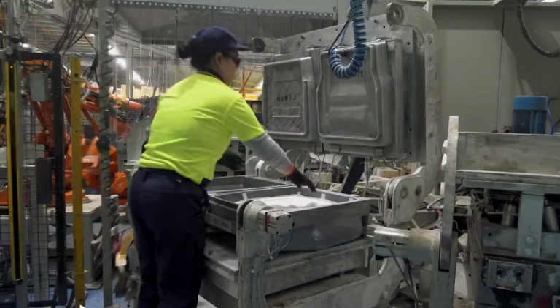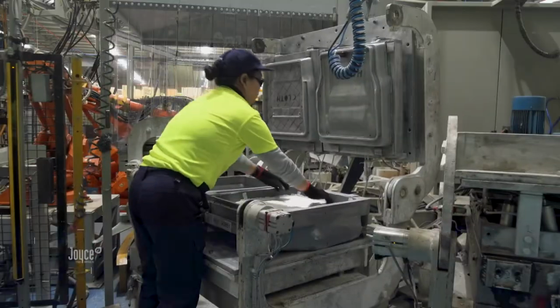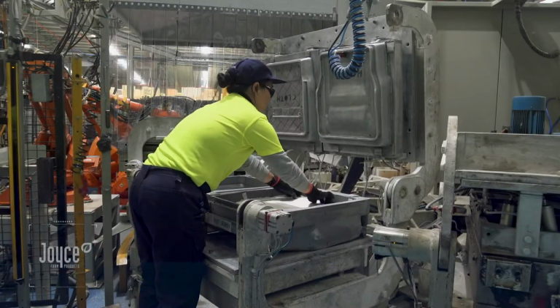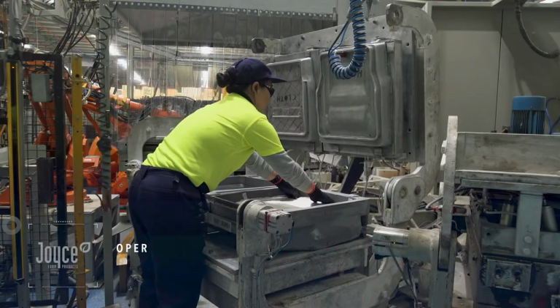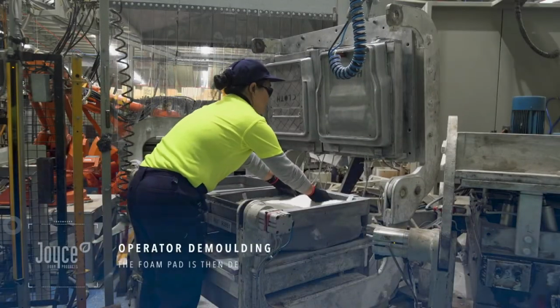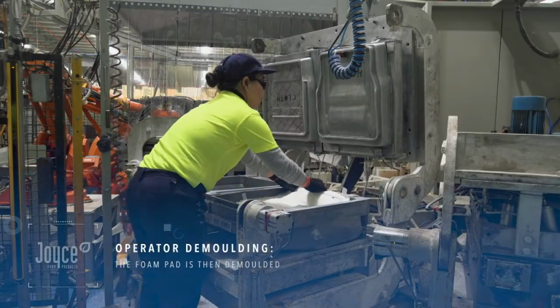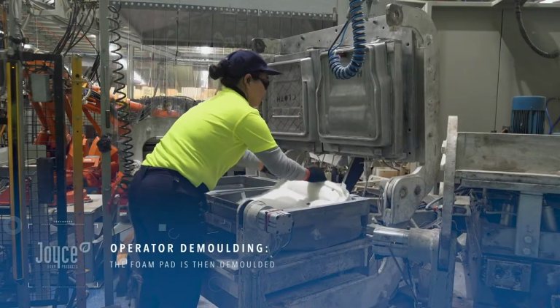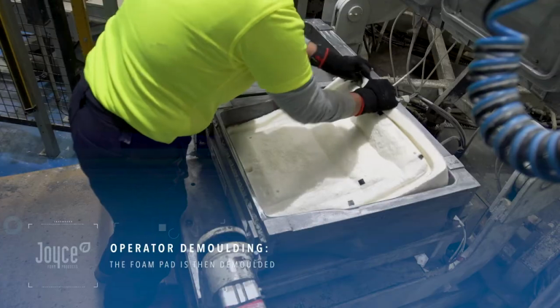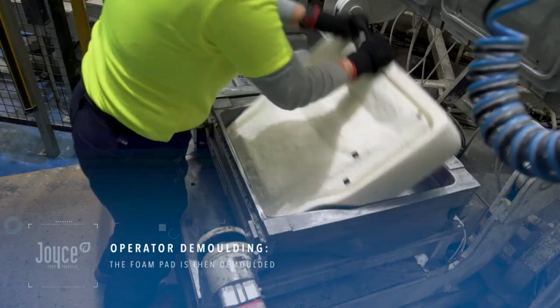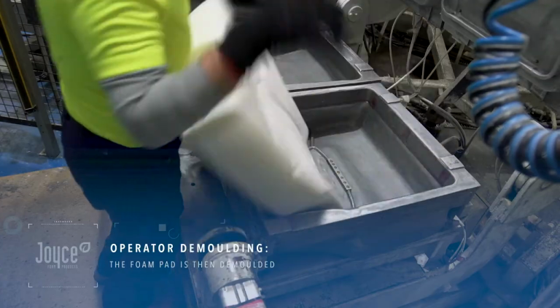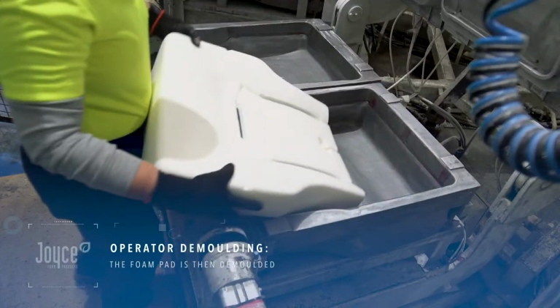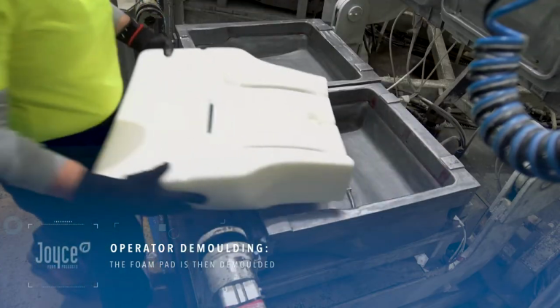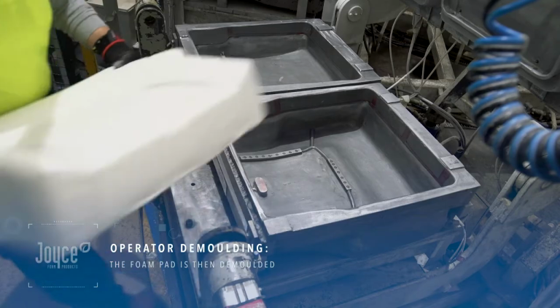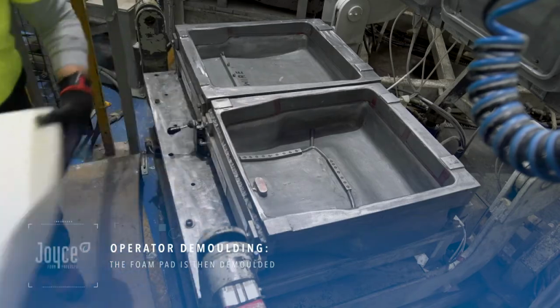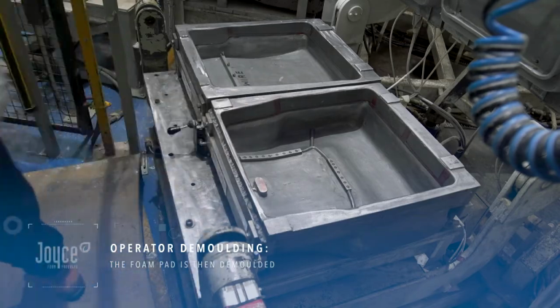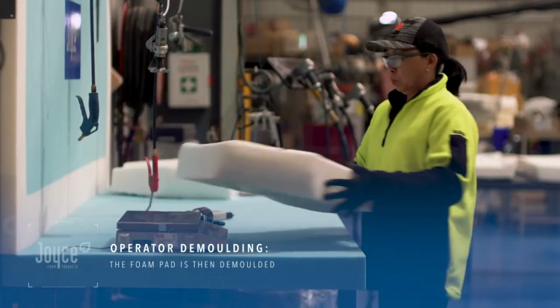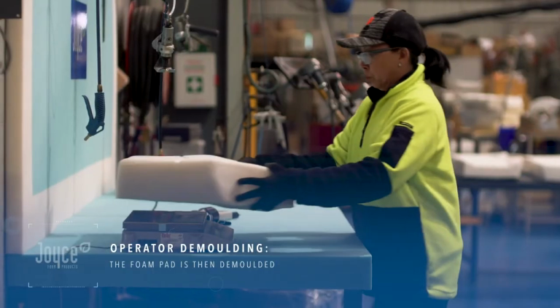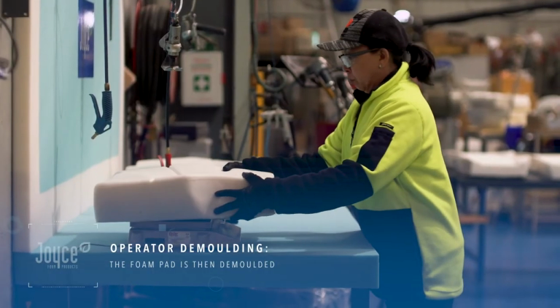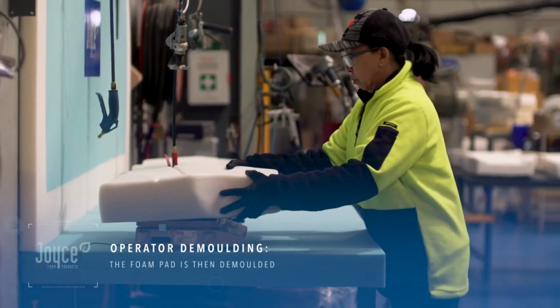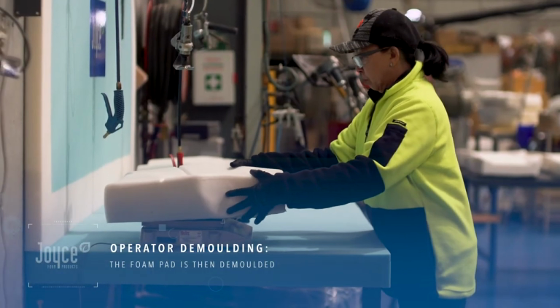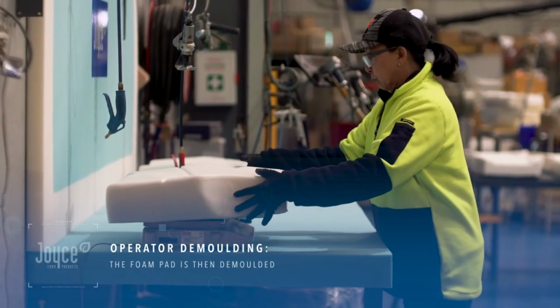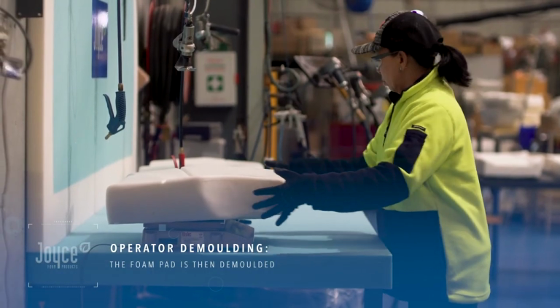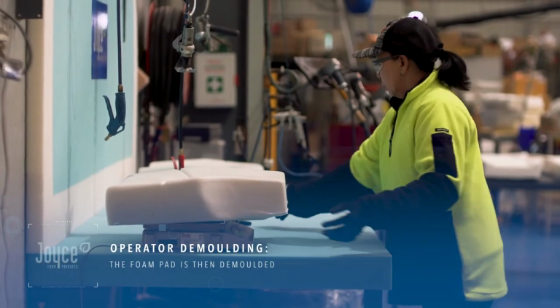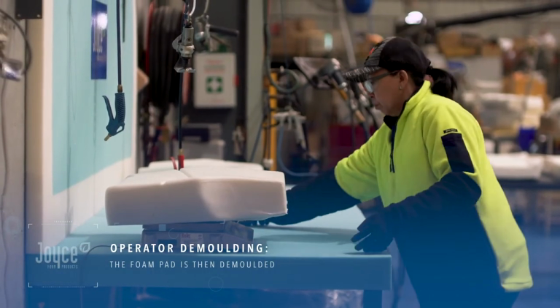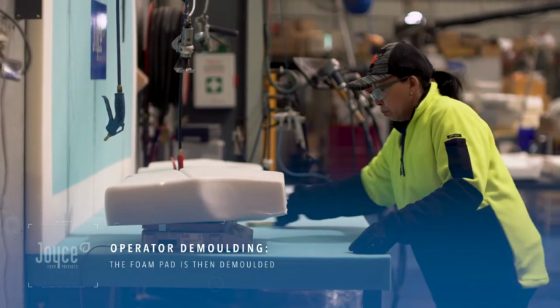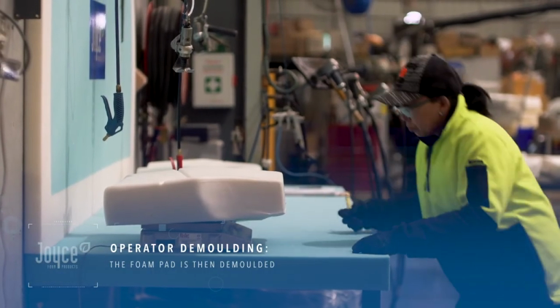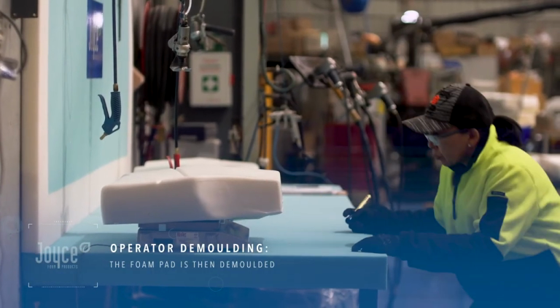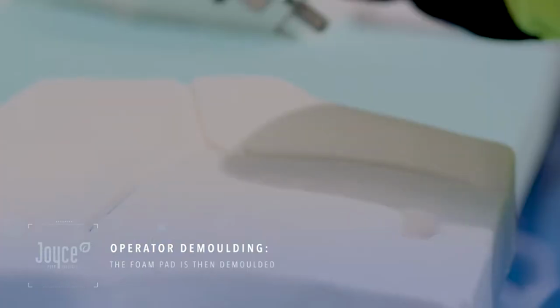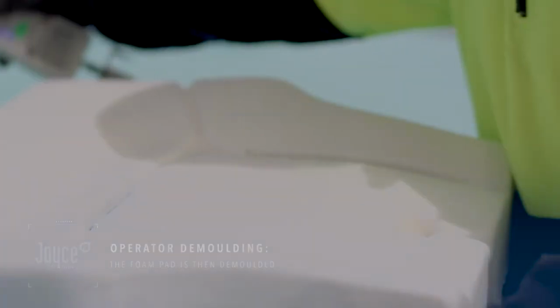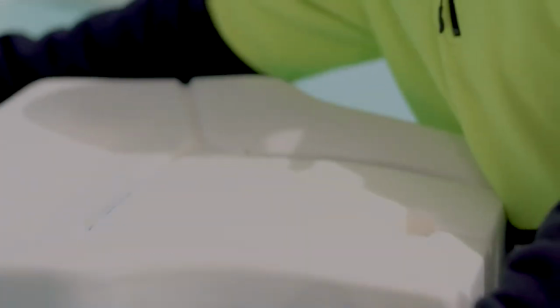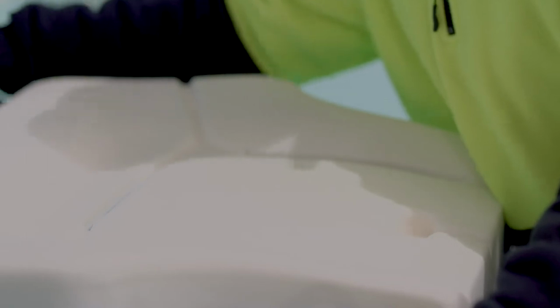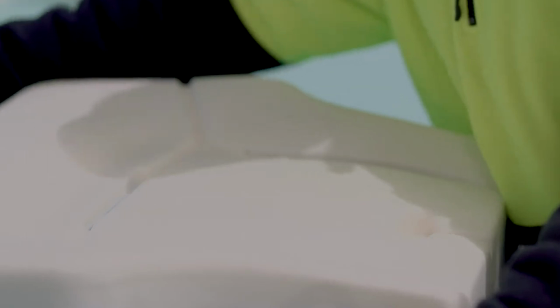The foam pad is then demoulded and proceeds to the quality control station, where it is tested for compliance to the highest industry standards.